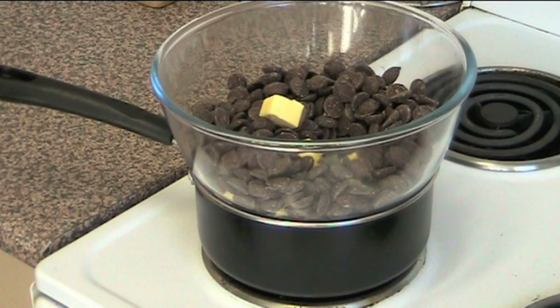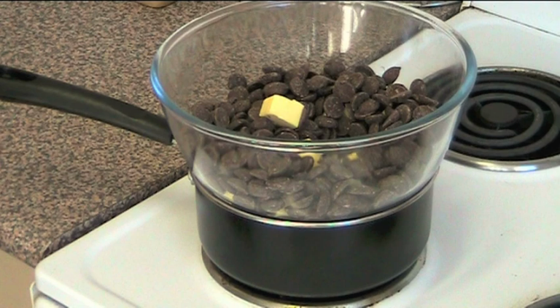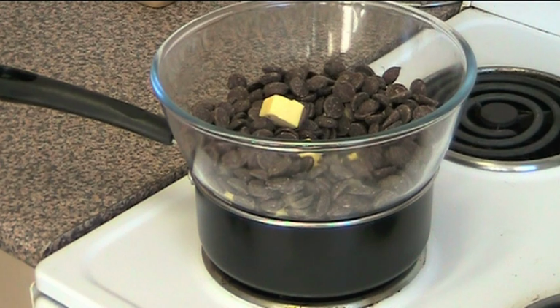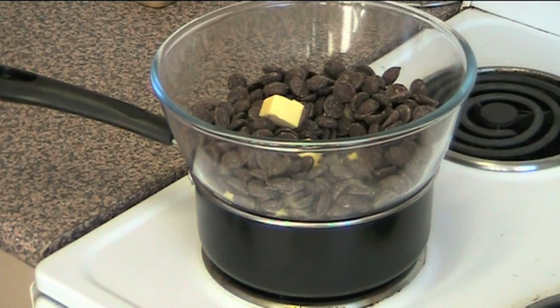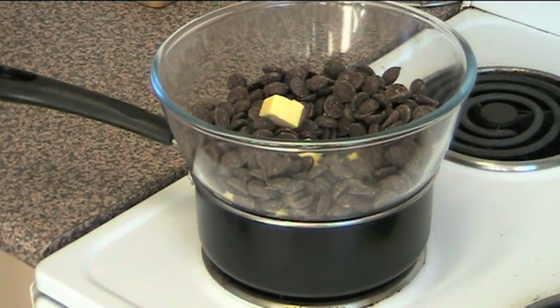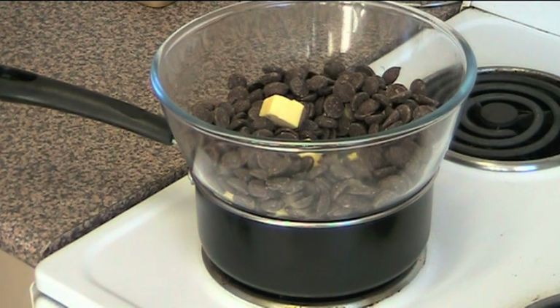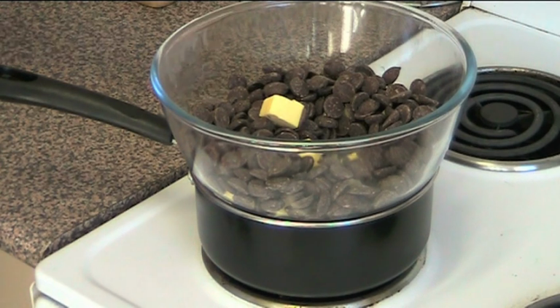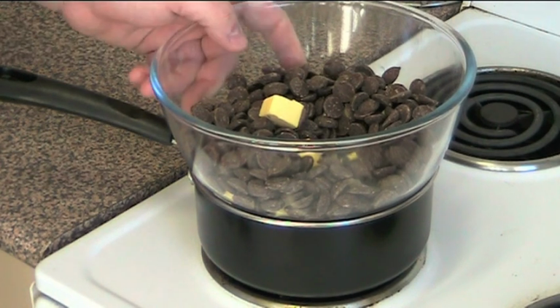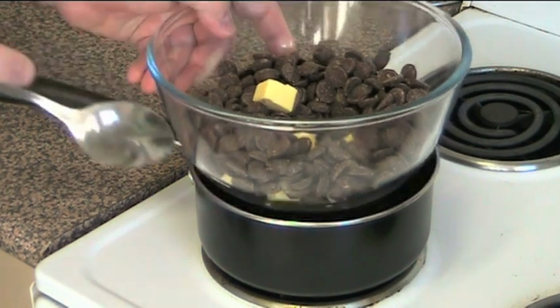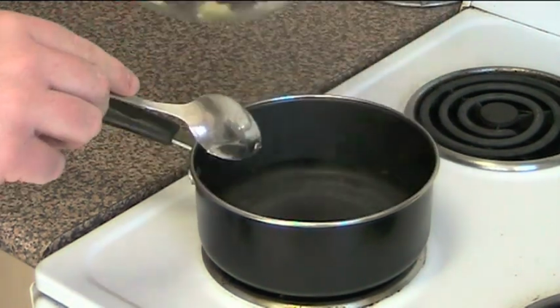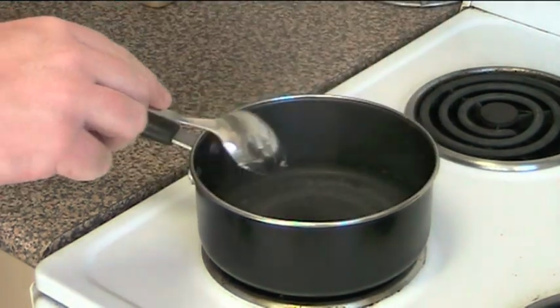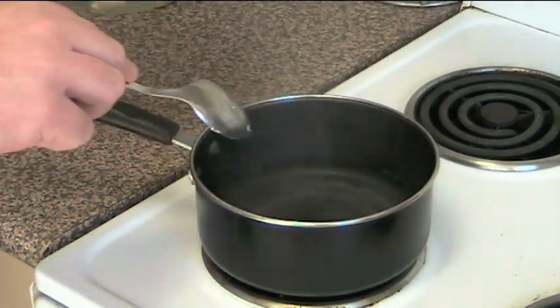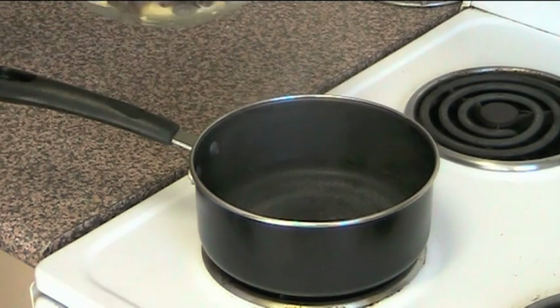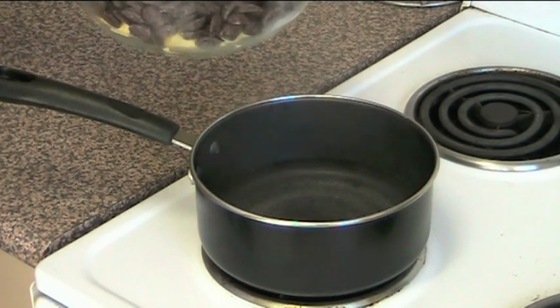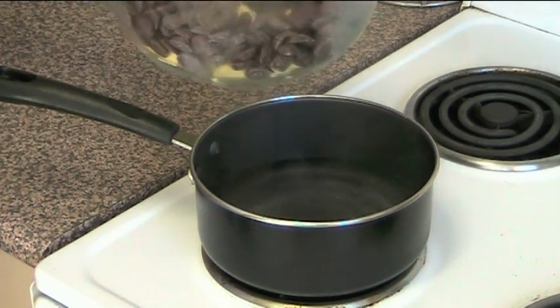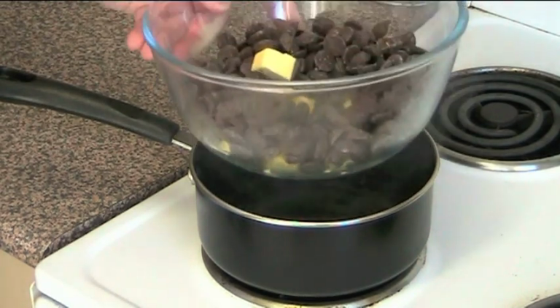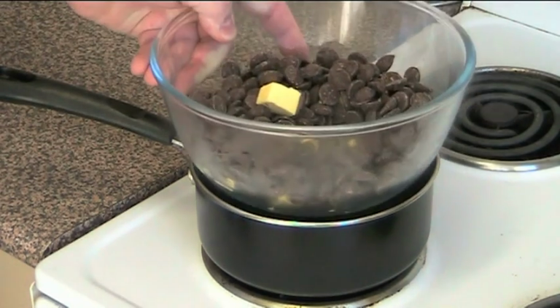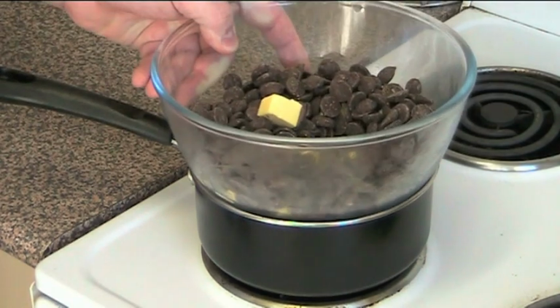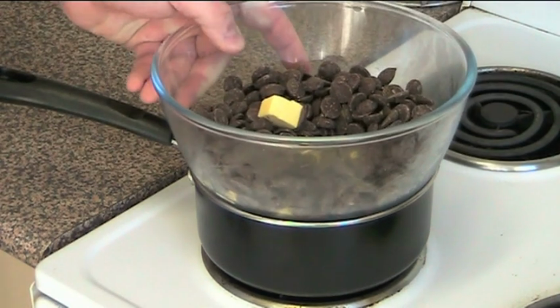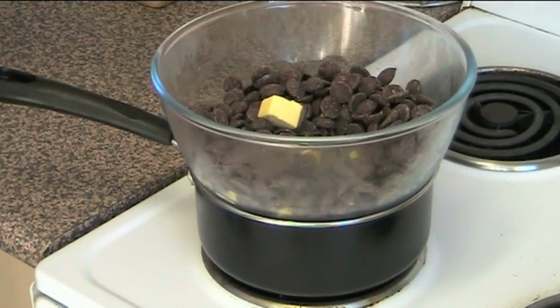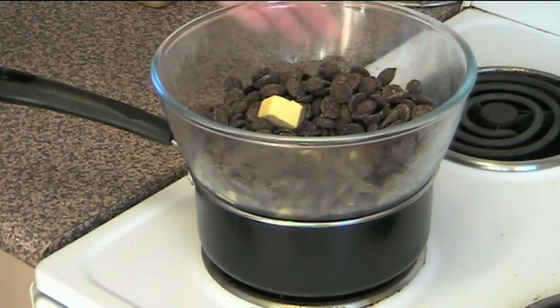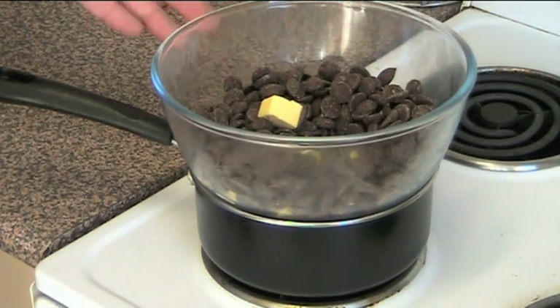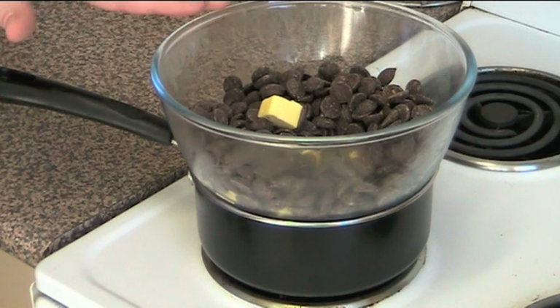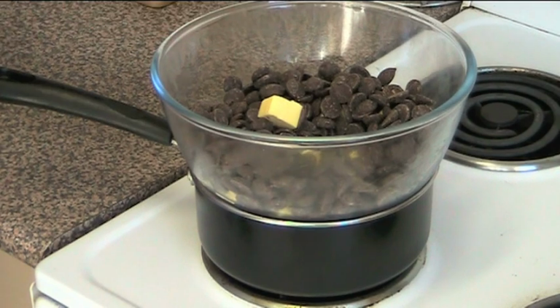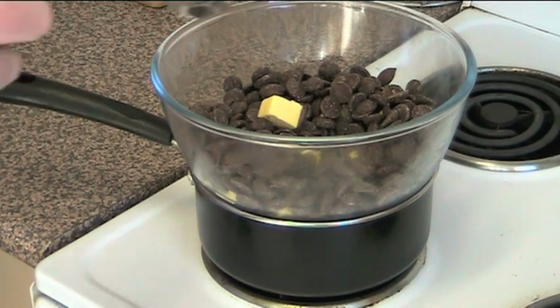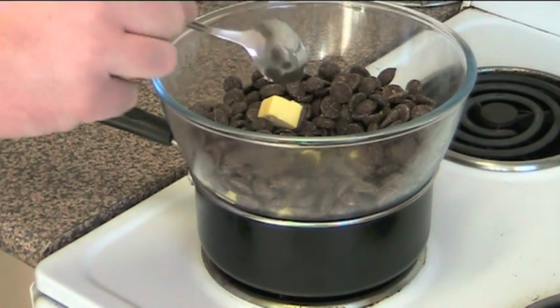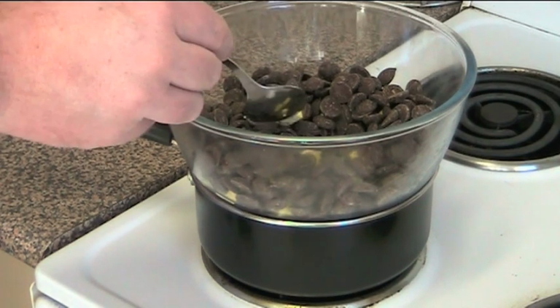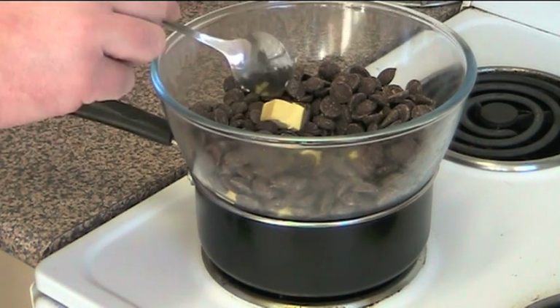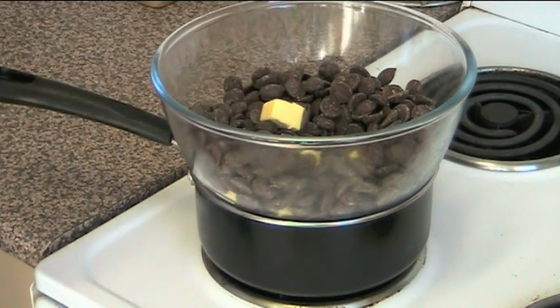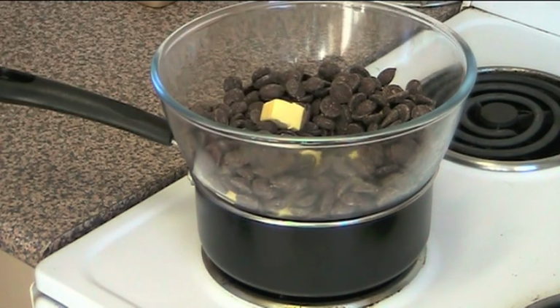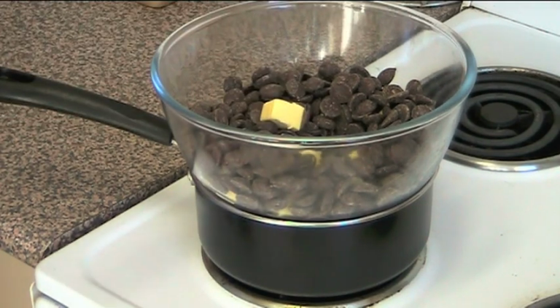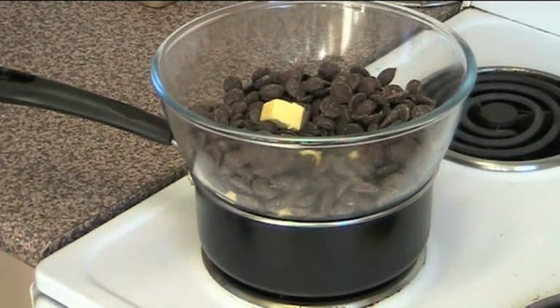So chocolate mousse — this is so easy. First things first, we've got a little saucepan with a small amount of water underneath. It's on a low heat, just simmering away making a bit of steam. And in this heatproof bowl sitting on top of it, we've got 125 grams of butter — I'm using unsalted butter.